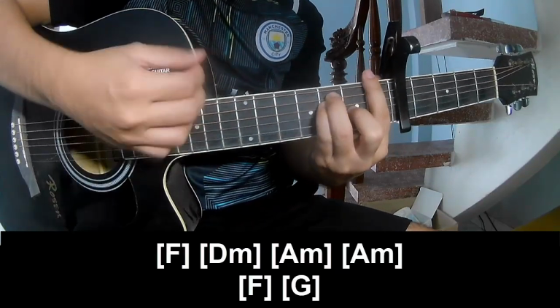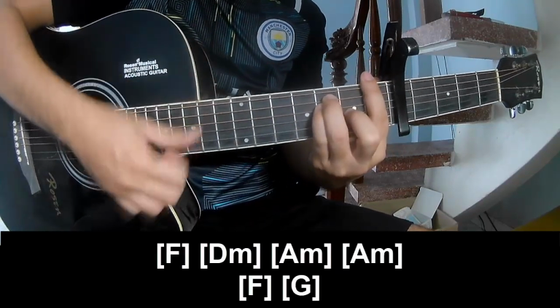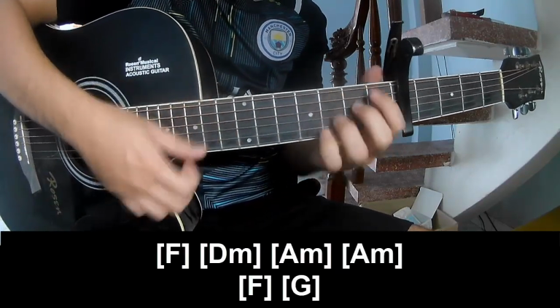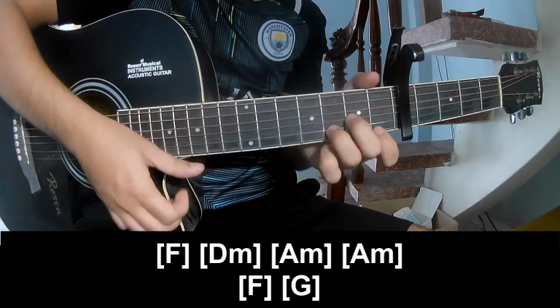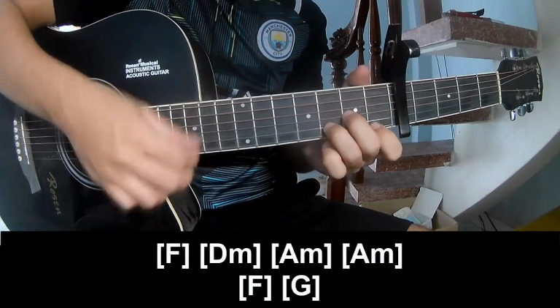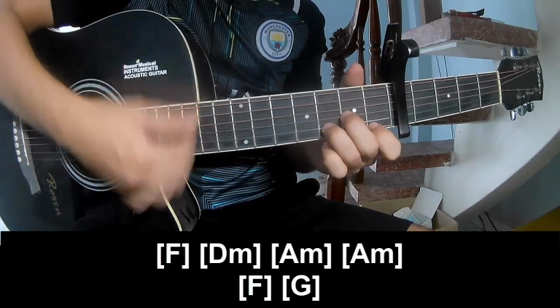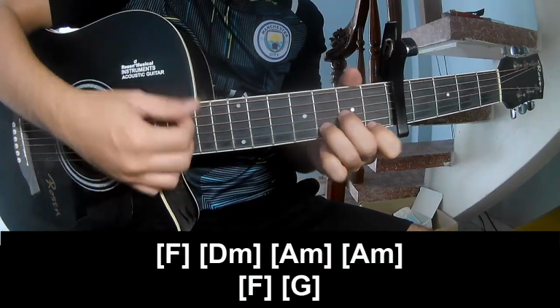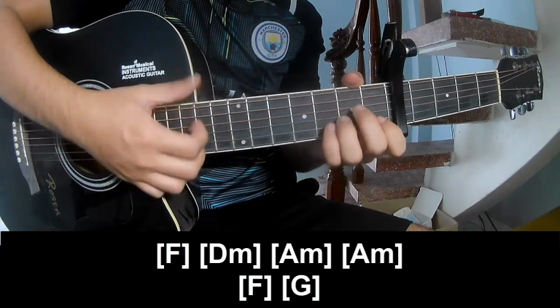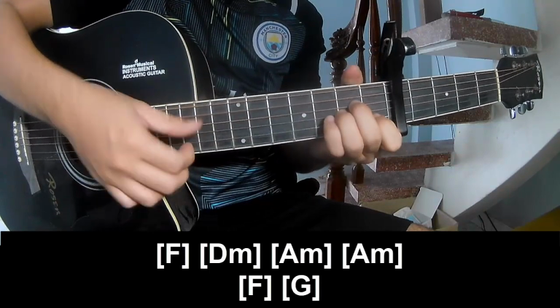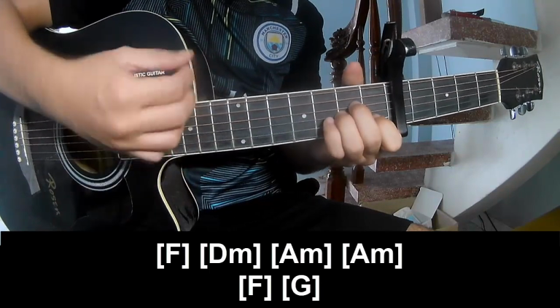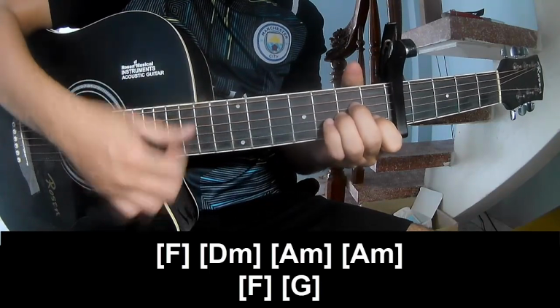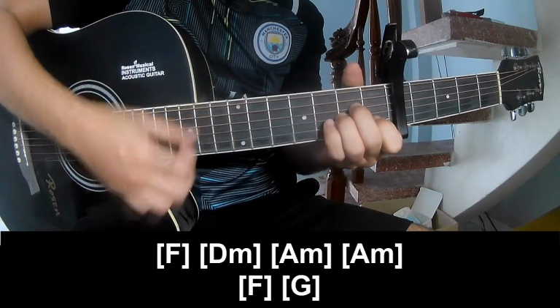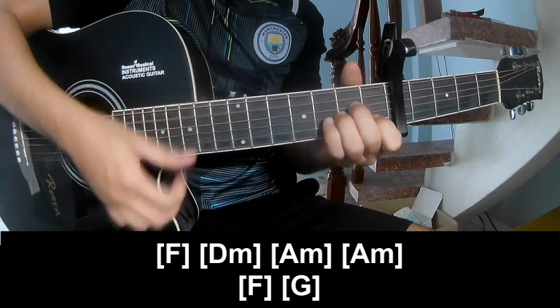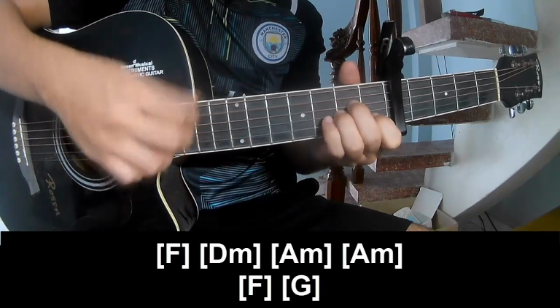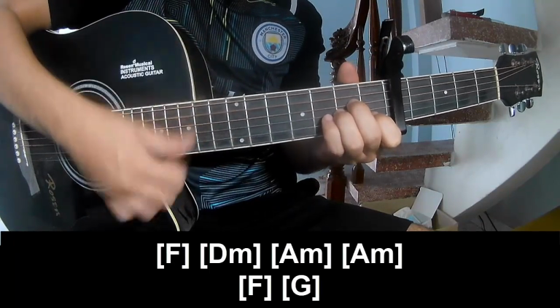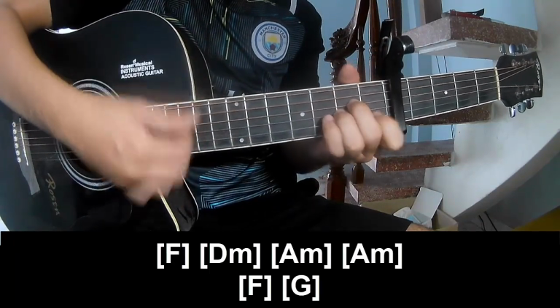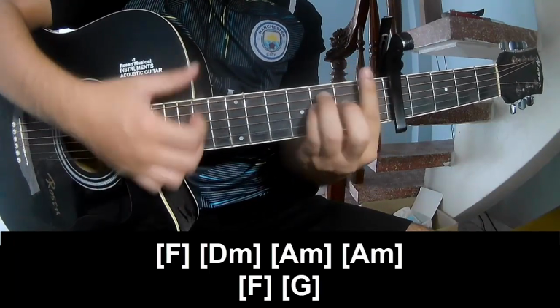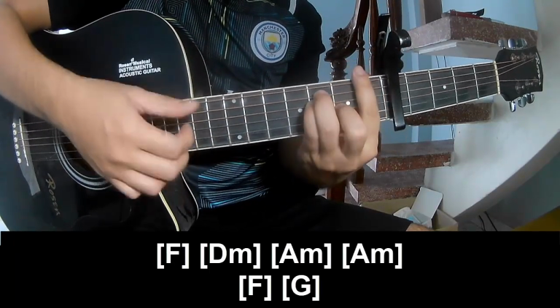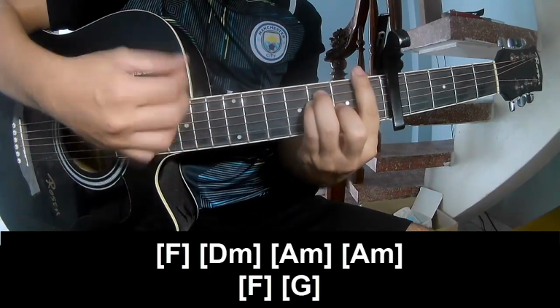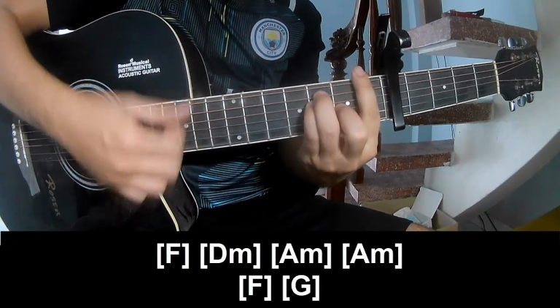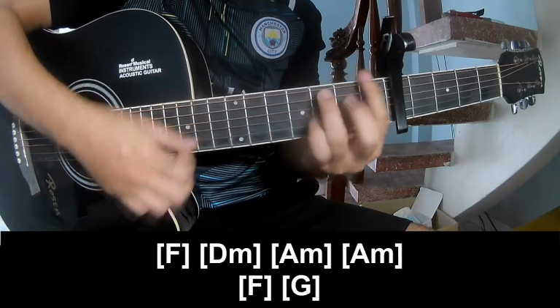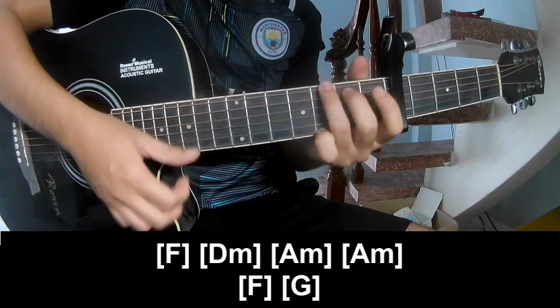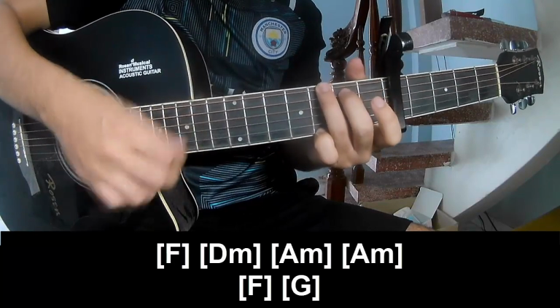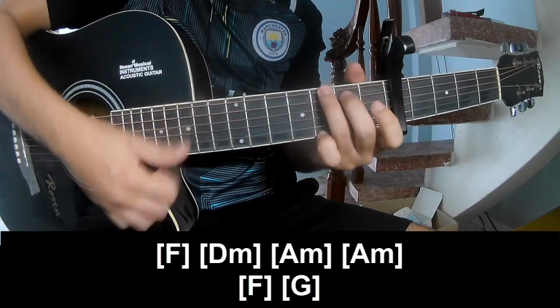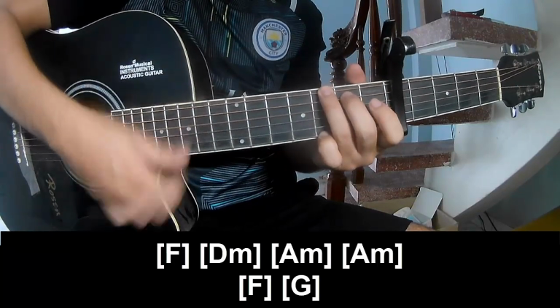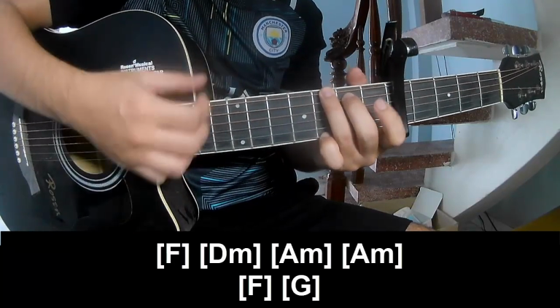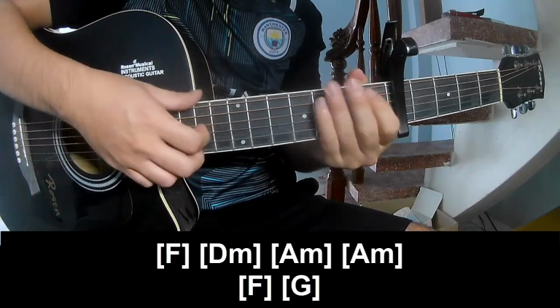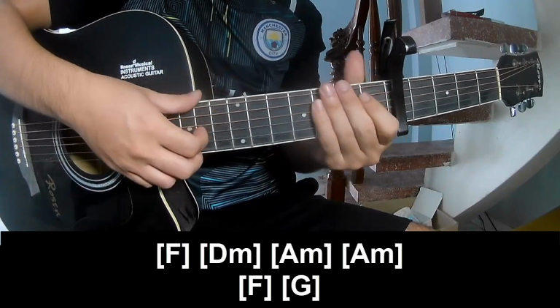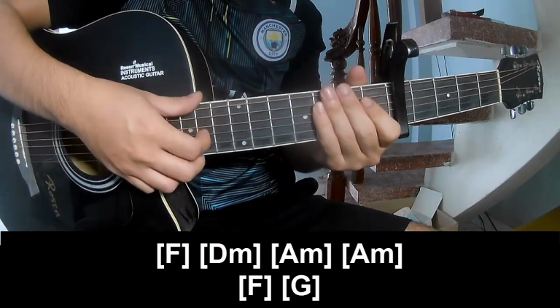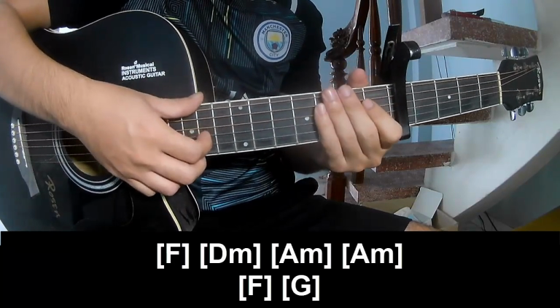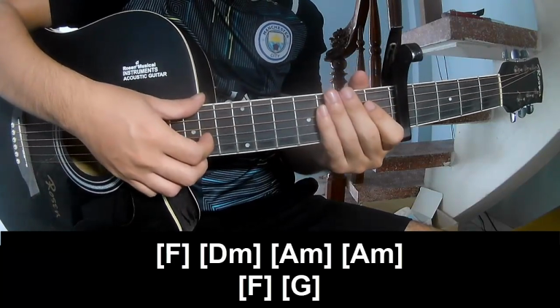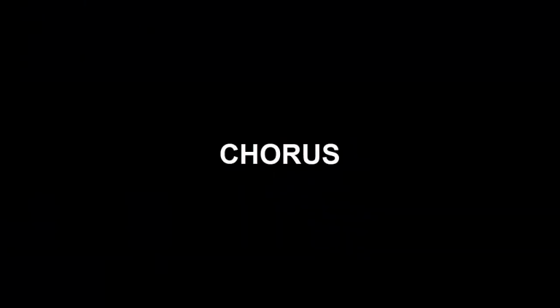And to play along: F, Em, Am, Am, F, G. And the strumming is the same way for the chorus.